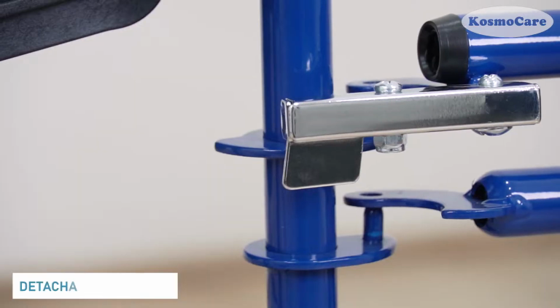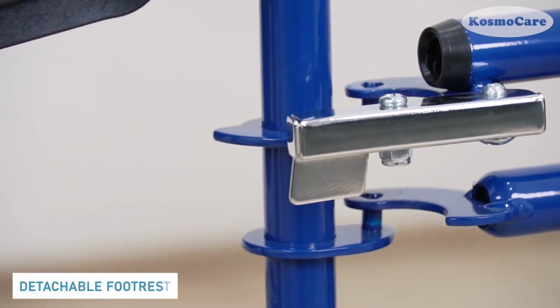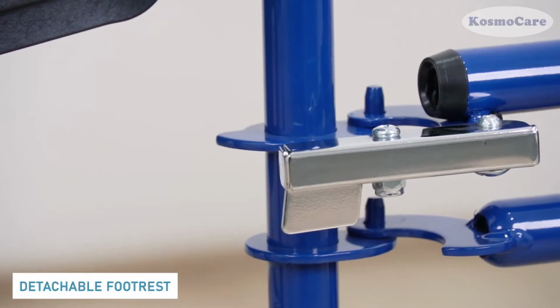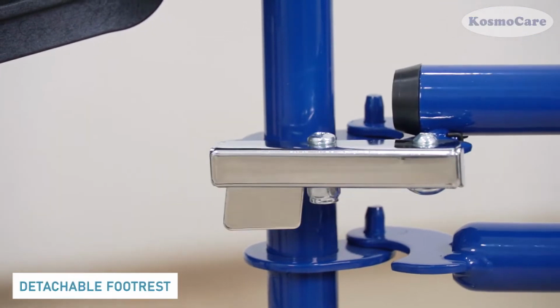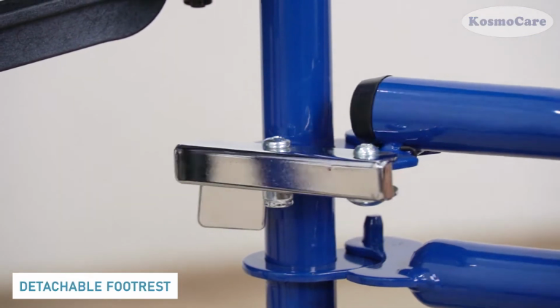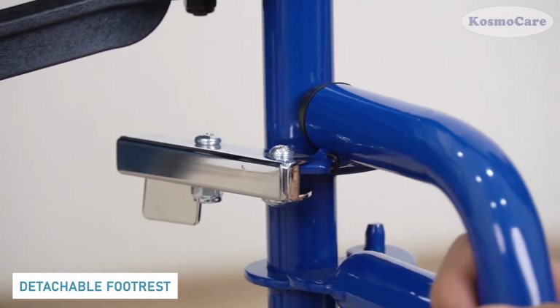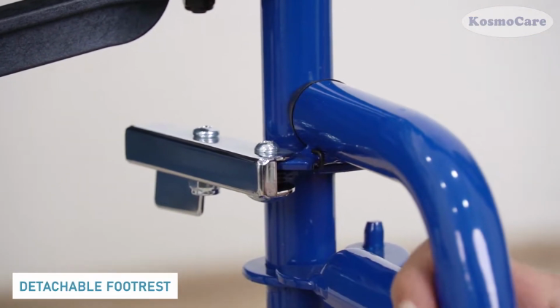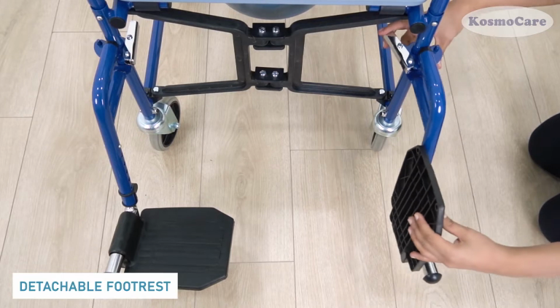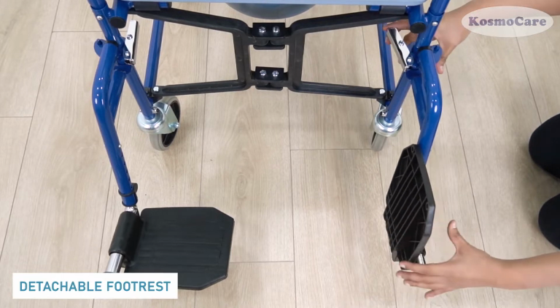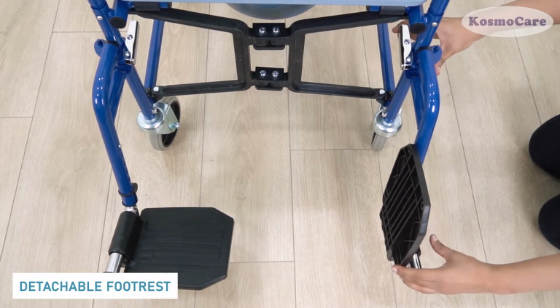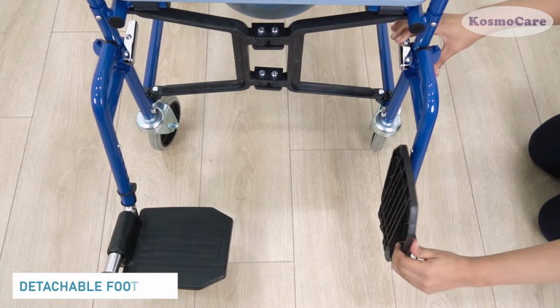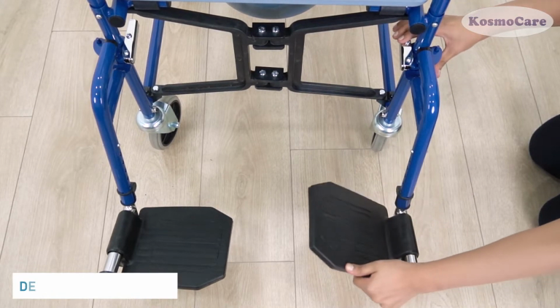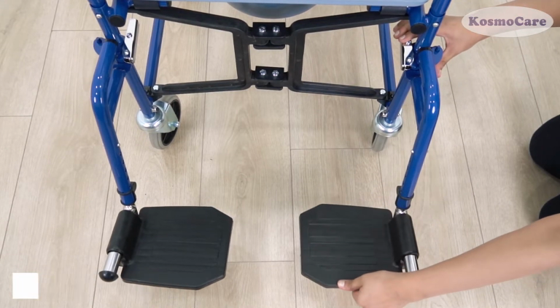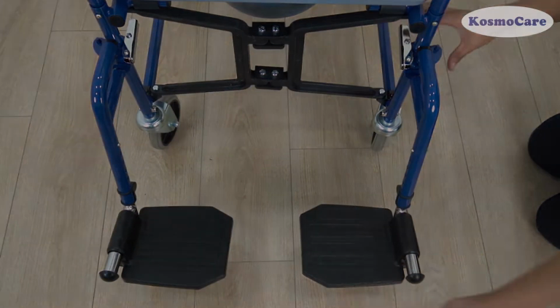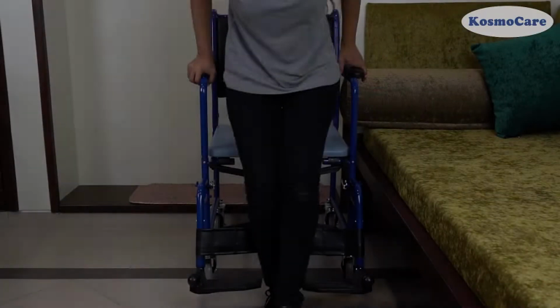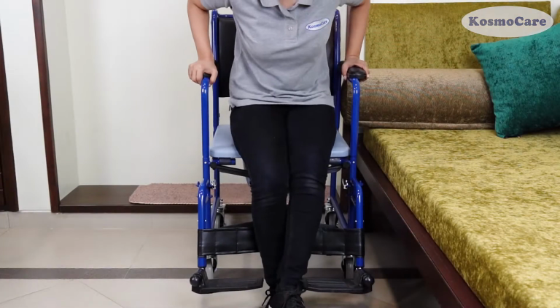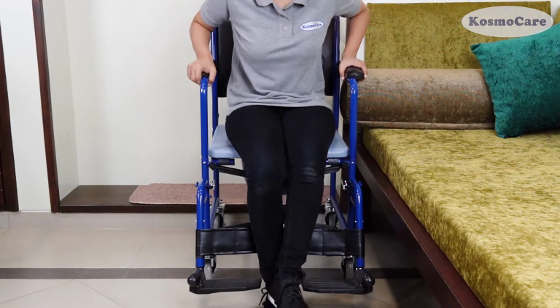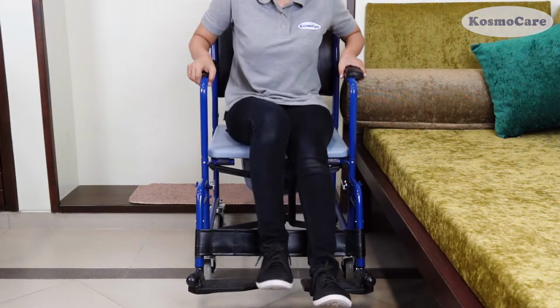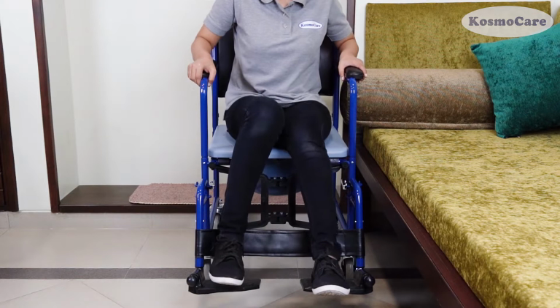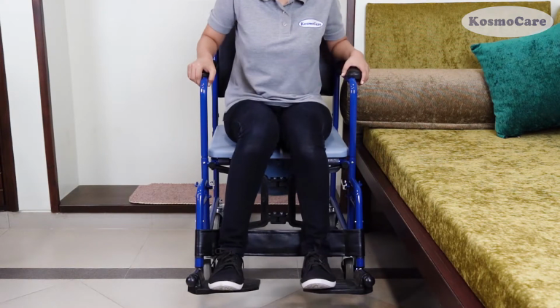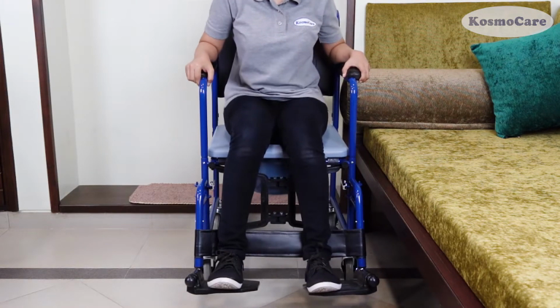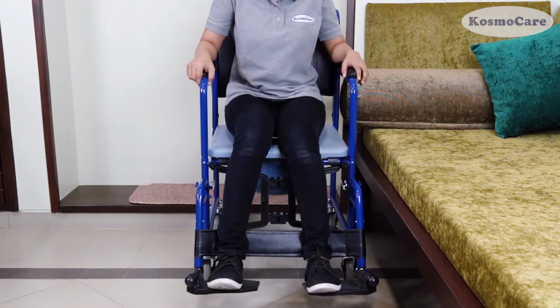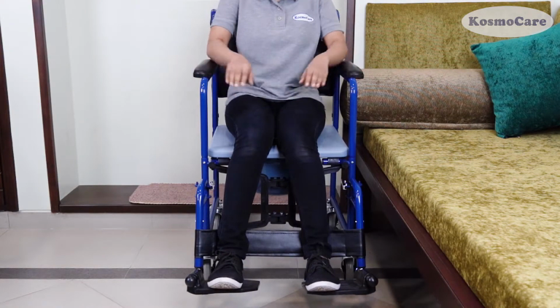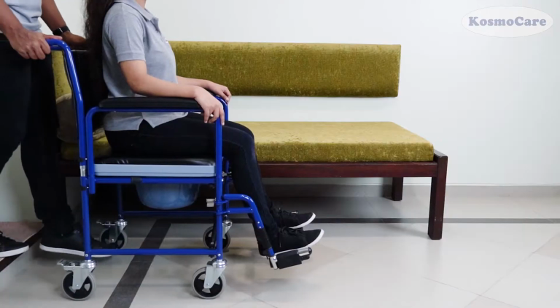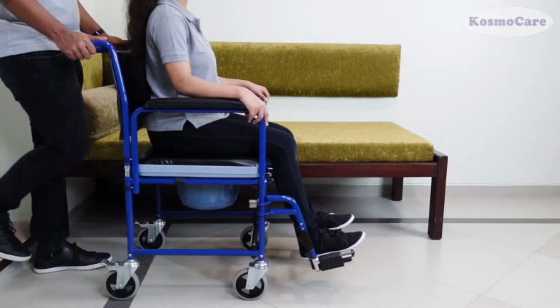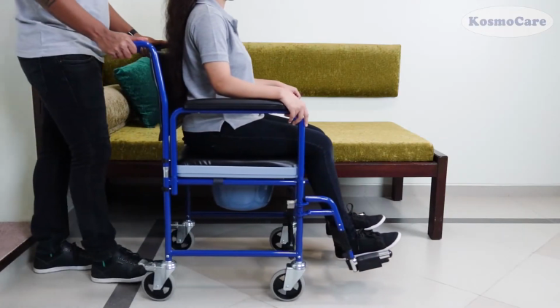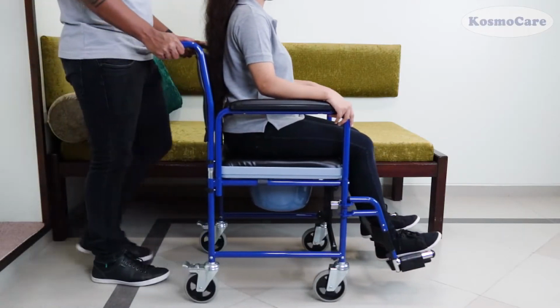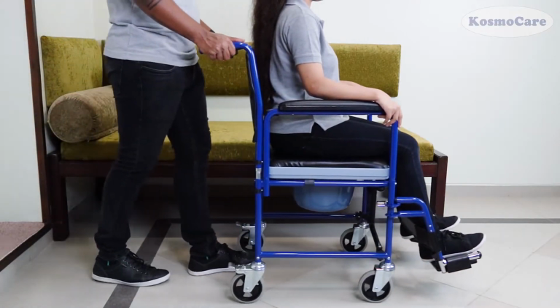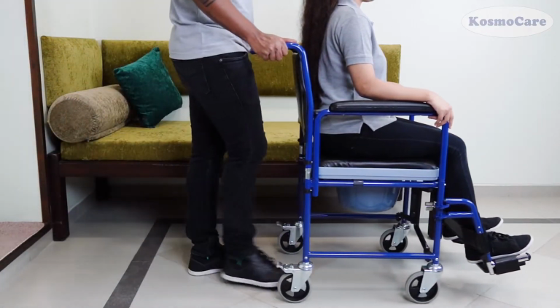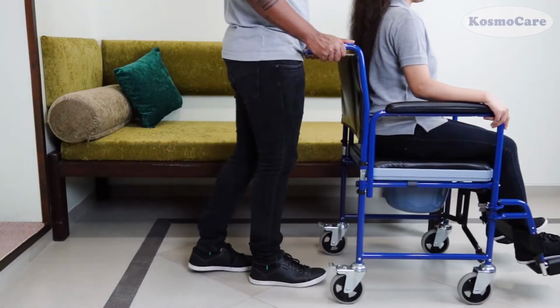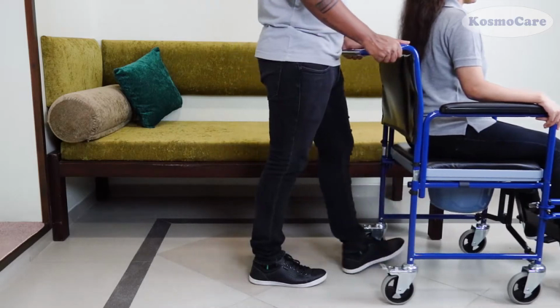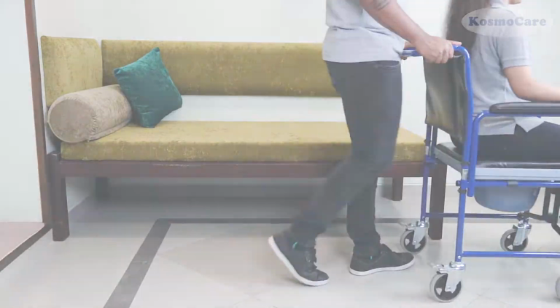Swing-away footrests make for comfortable transfers on and off the wheelchair. Give your loved ones the convenience and freedom they deserve with the Prime Commode Wheelchair from Cosmo Care.